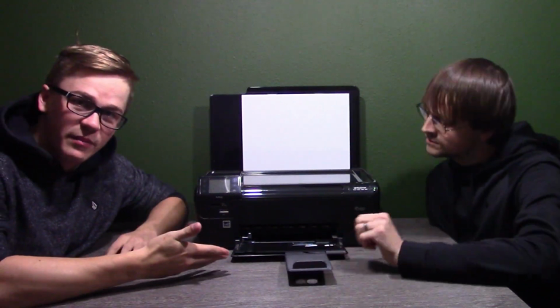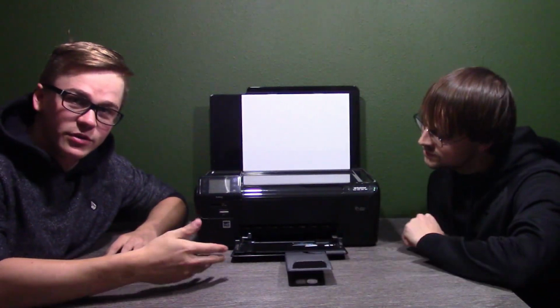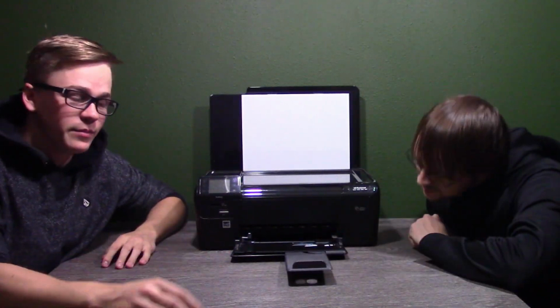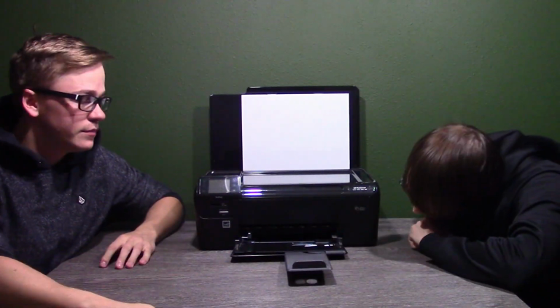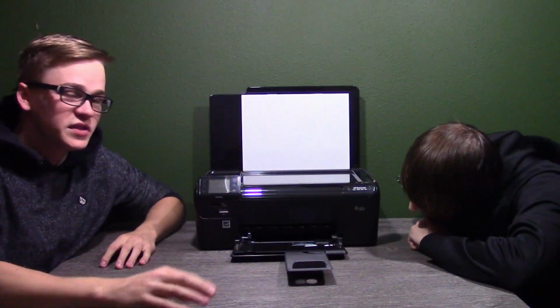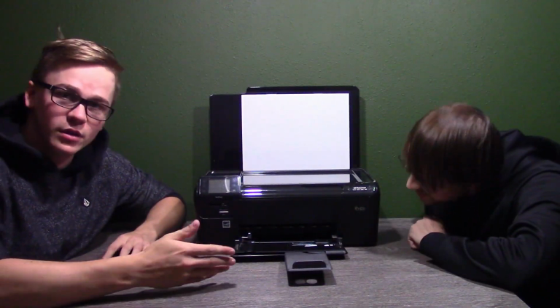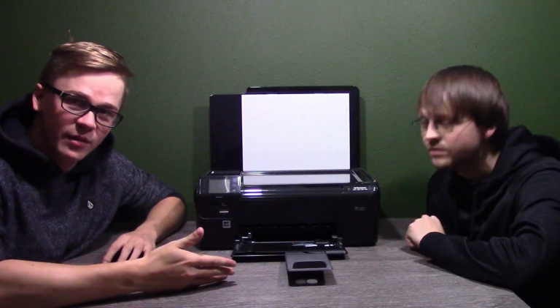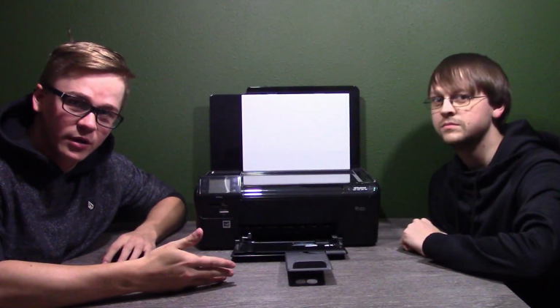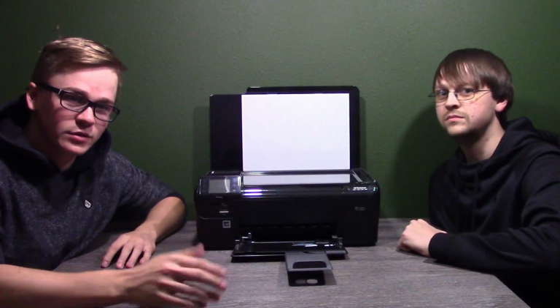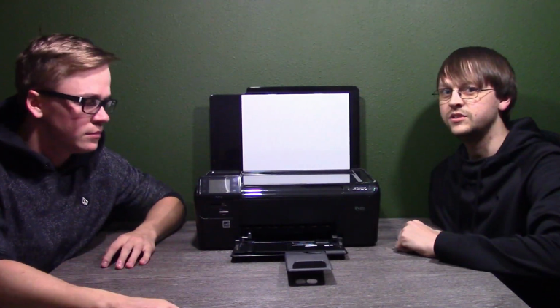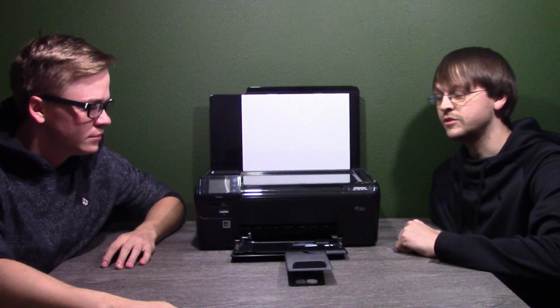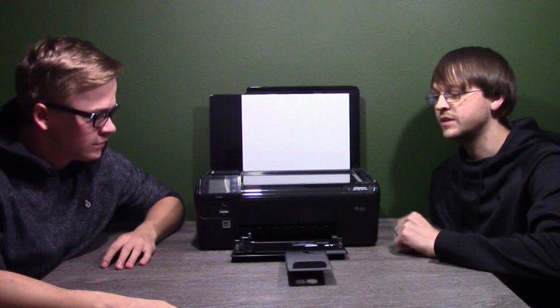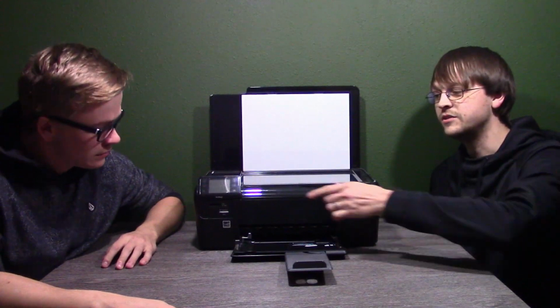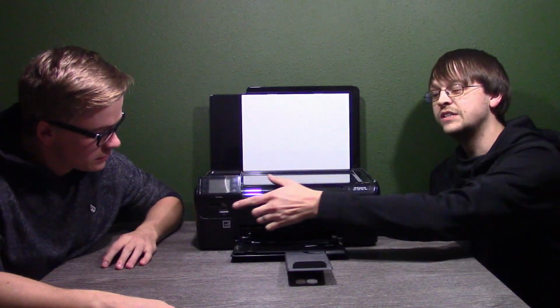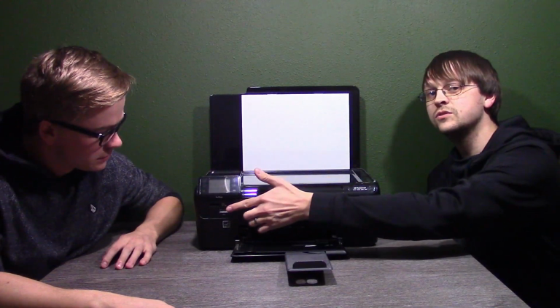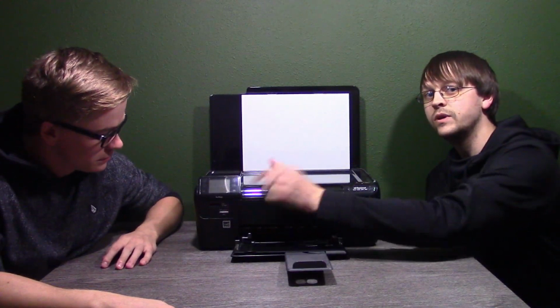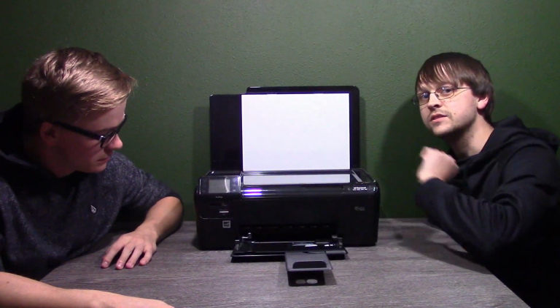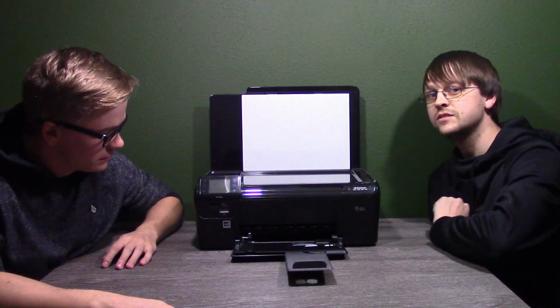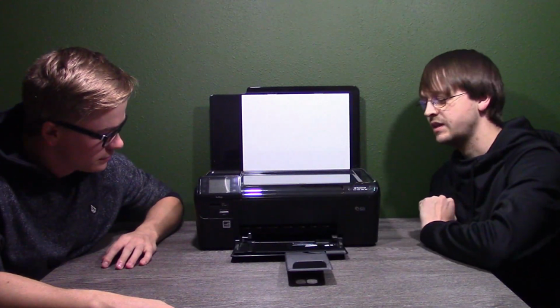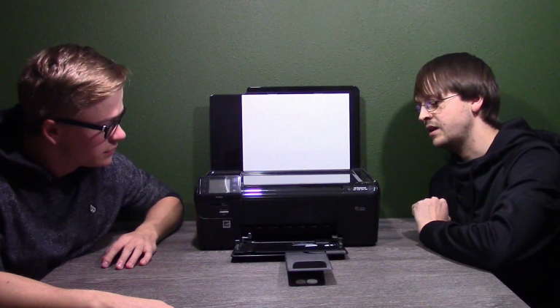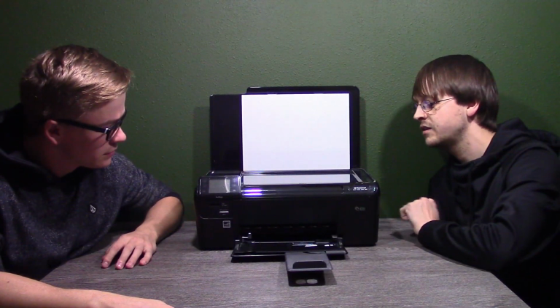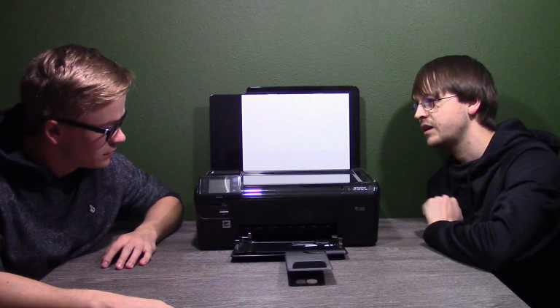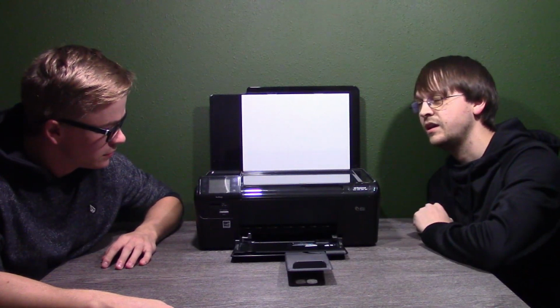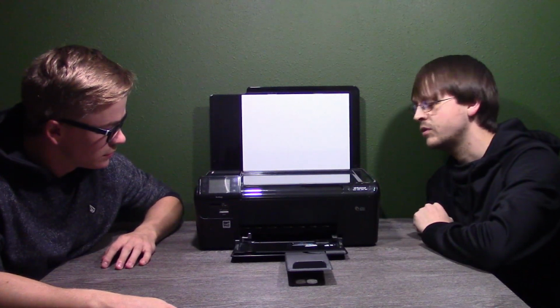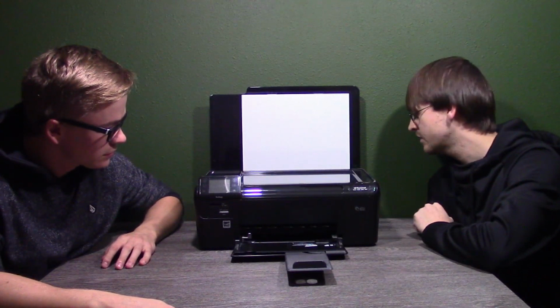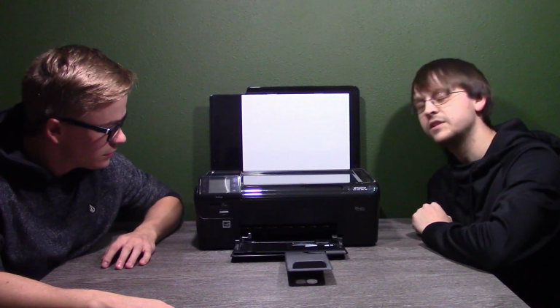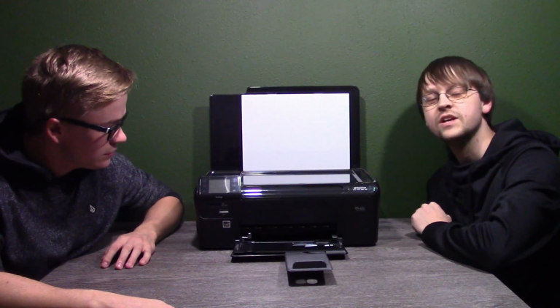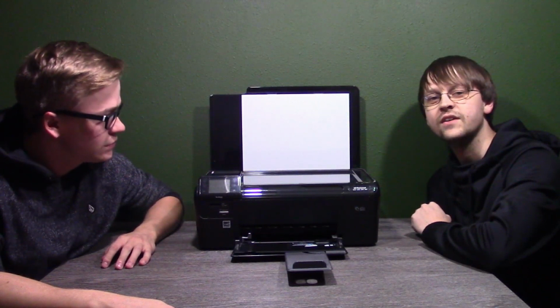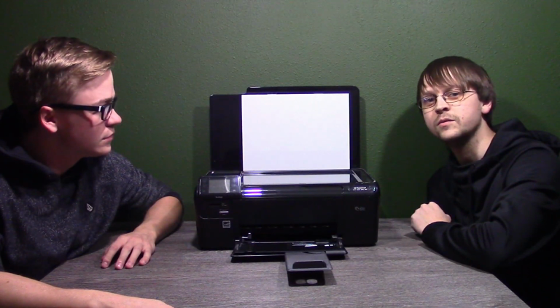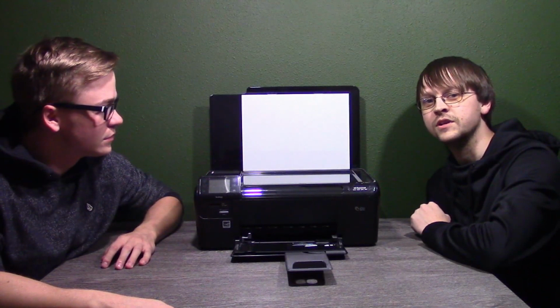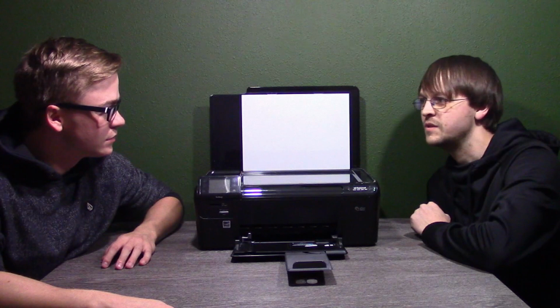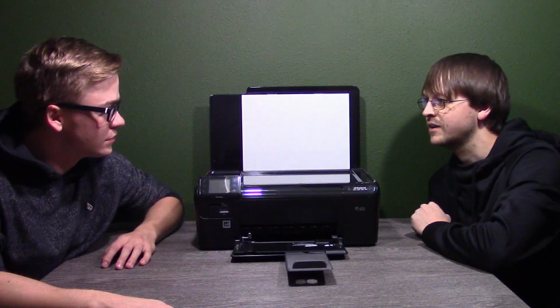The paper tray — this is where the paper goes. It also has wireless, but it does not have a network connection in the back.